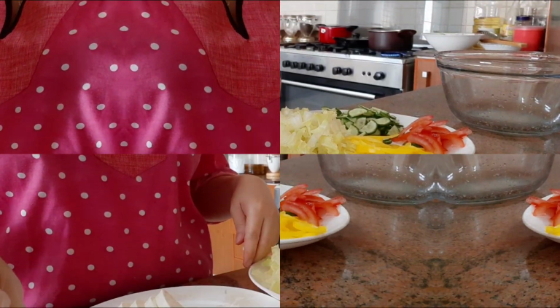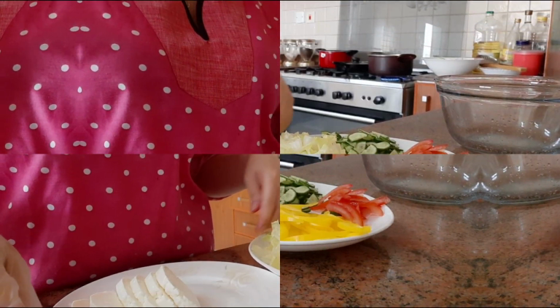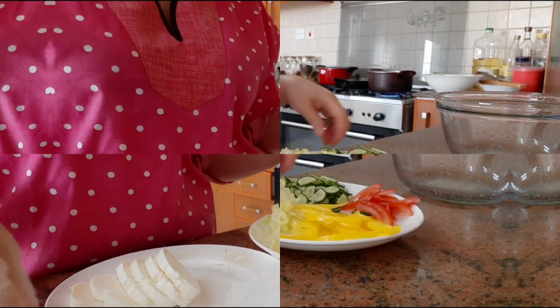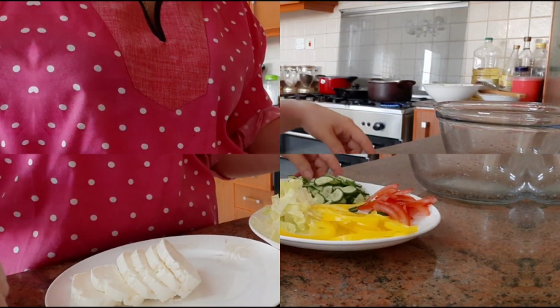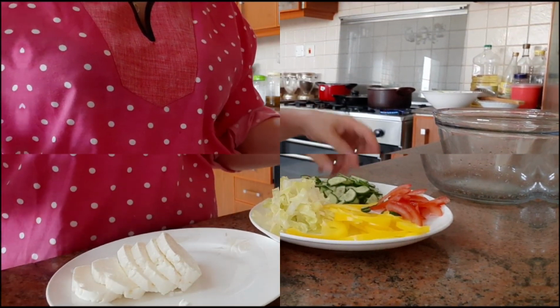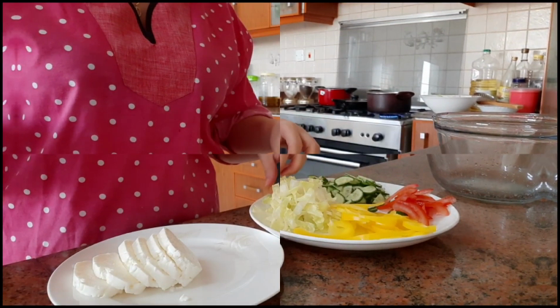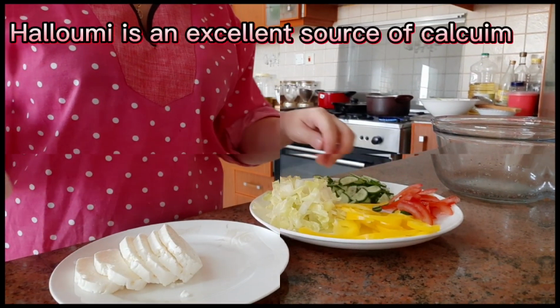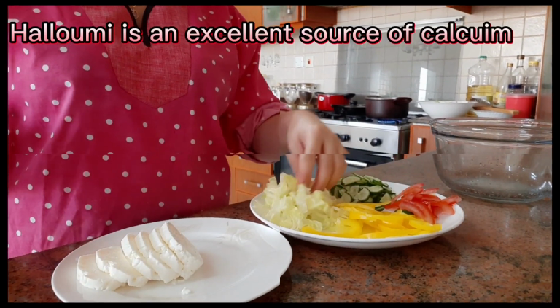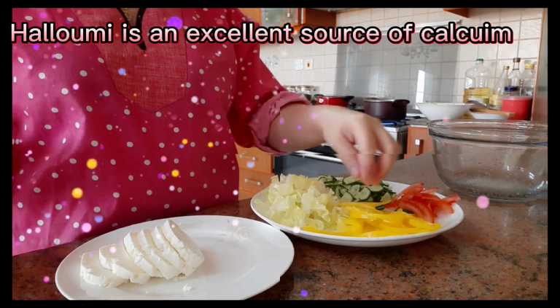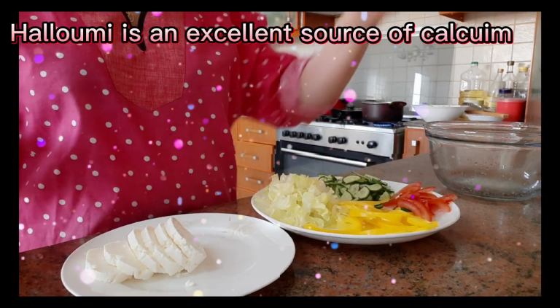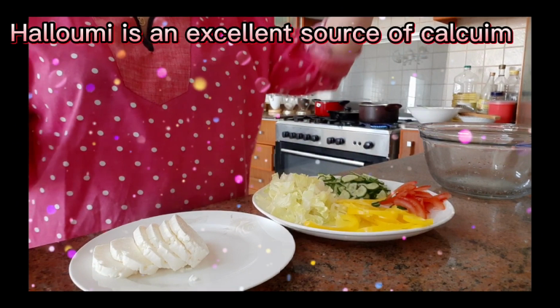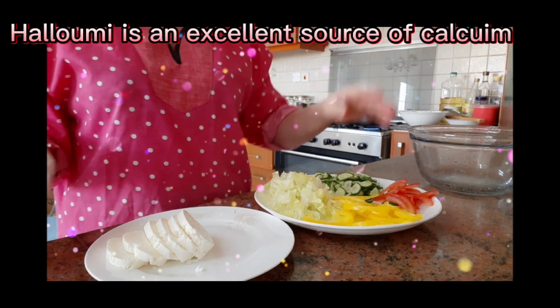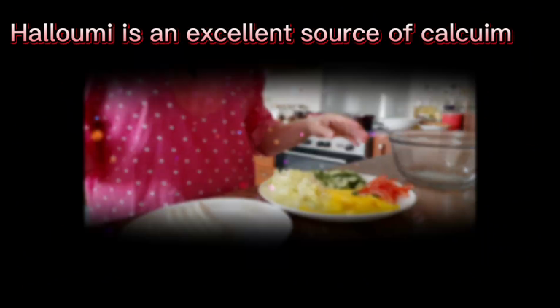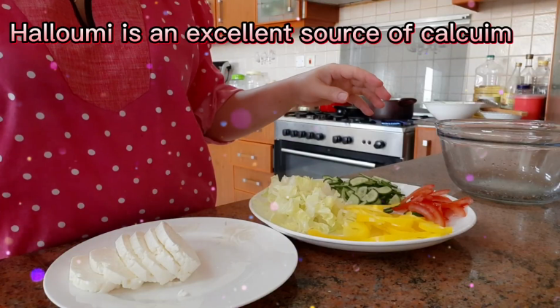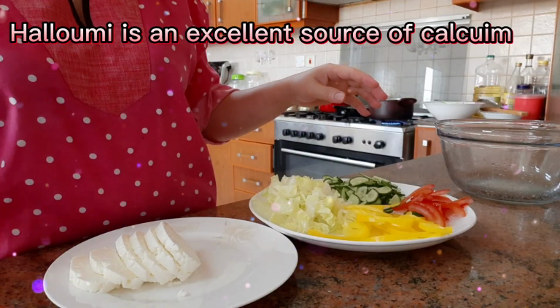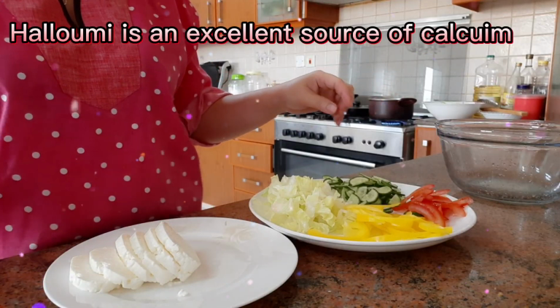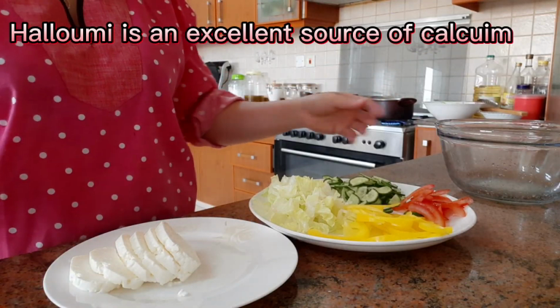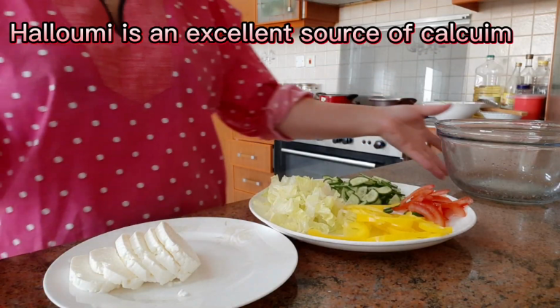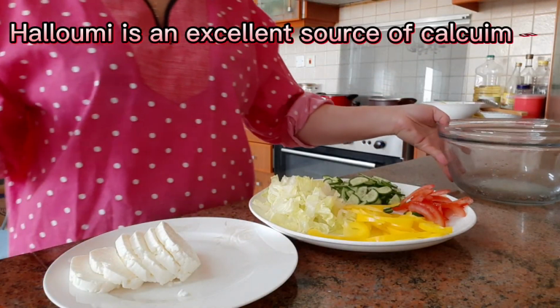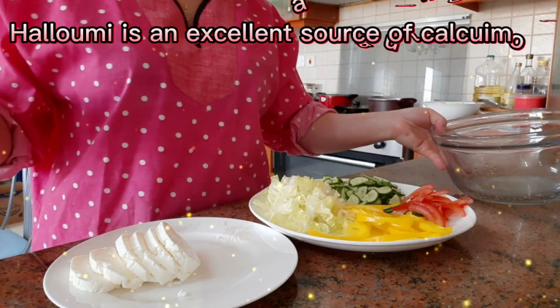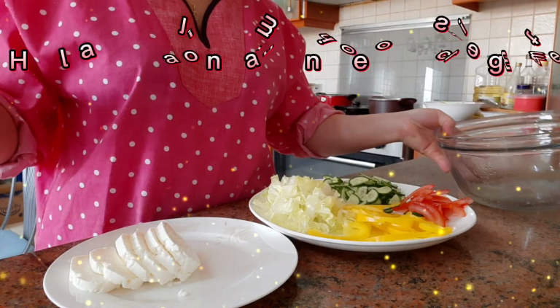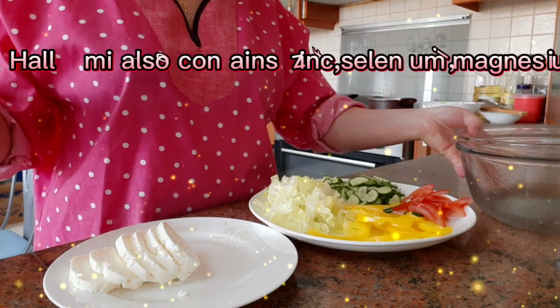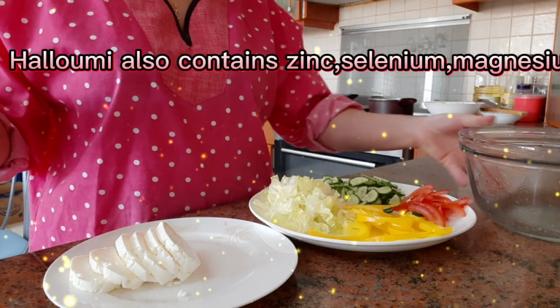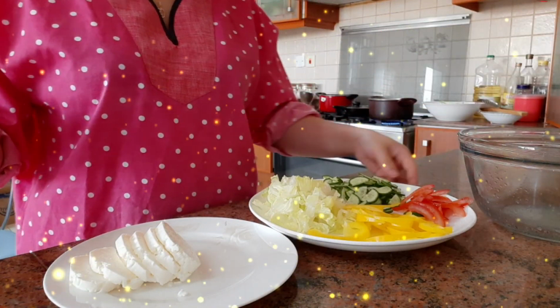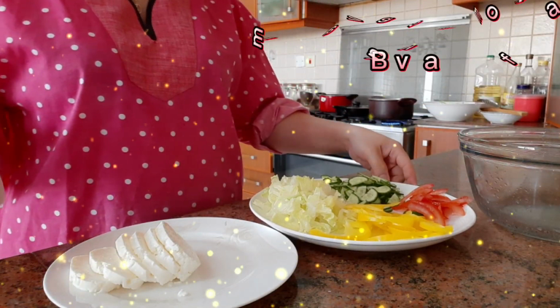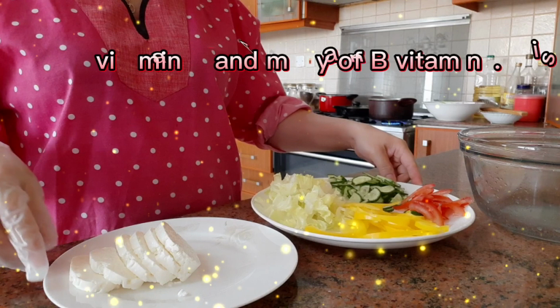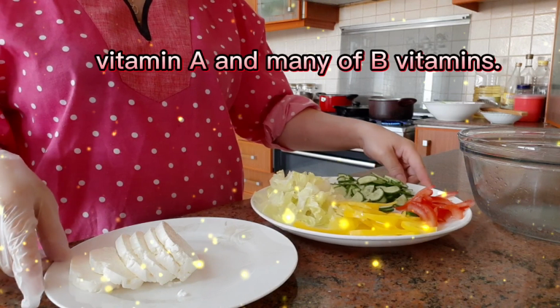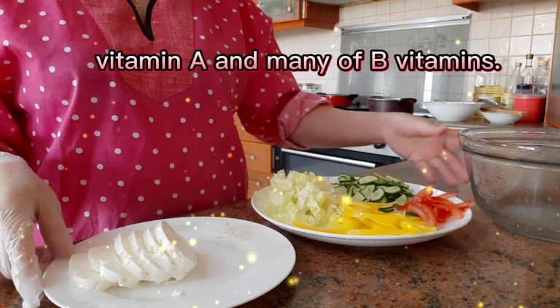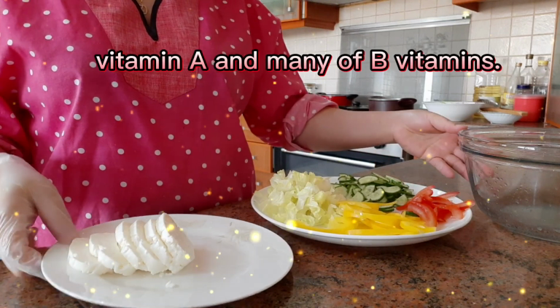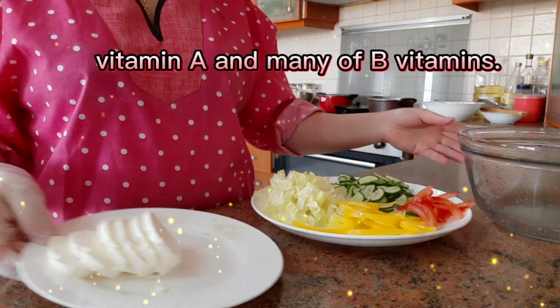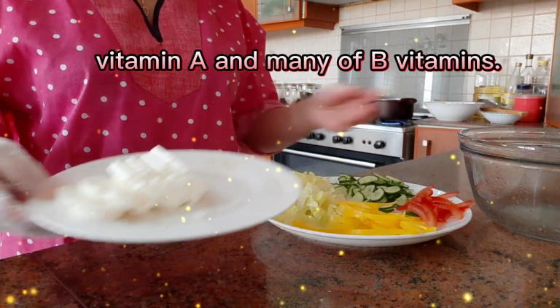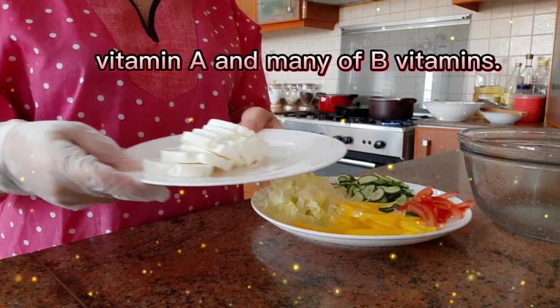Hello guys, good afternoon. Gagawa tayo ng grilled halong salad. So ito yung gagamitin natin.